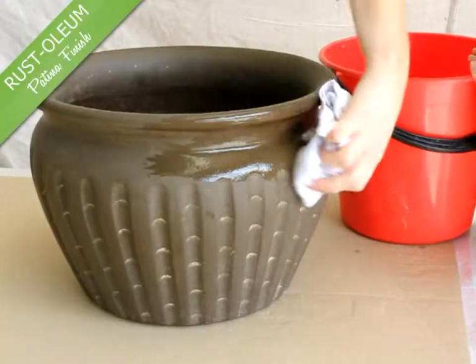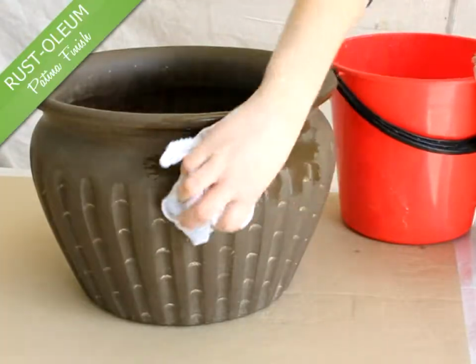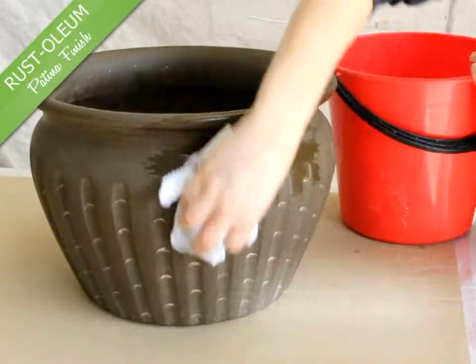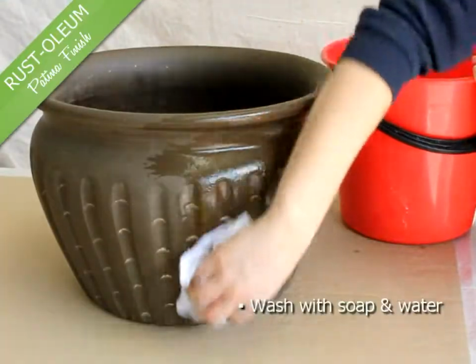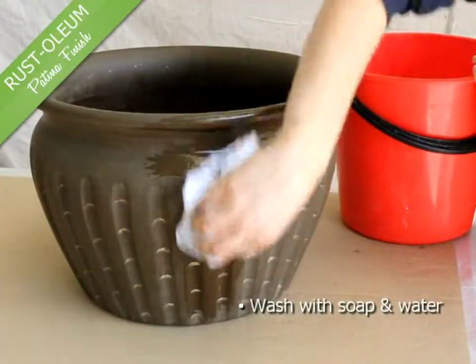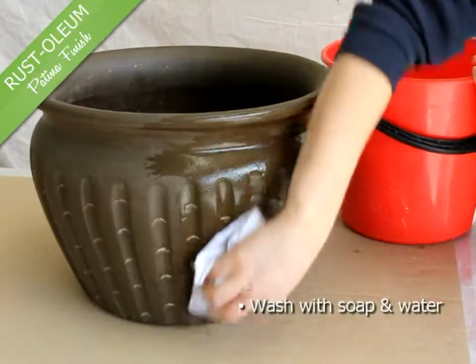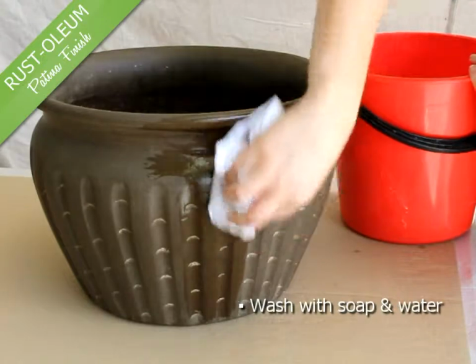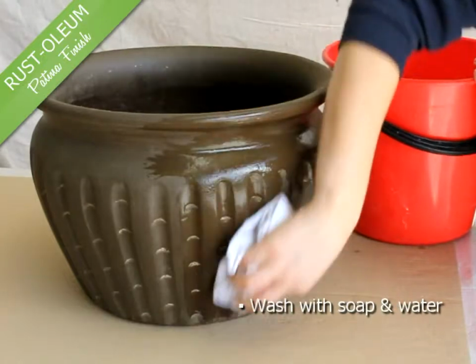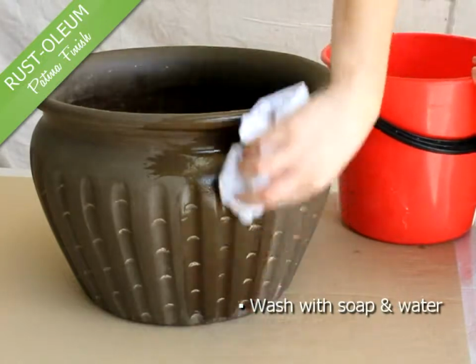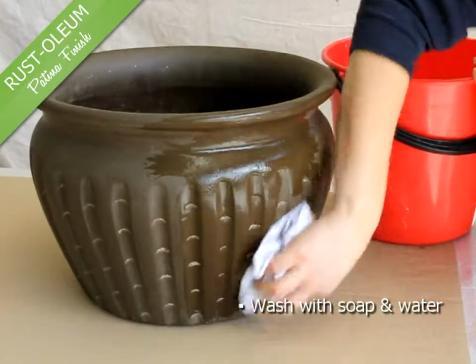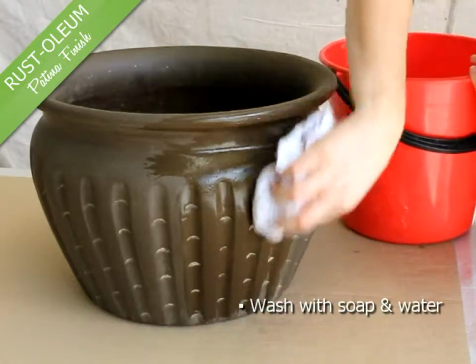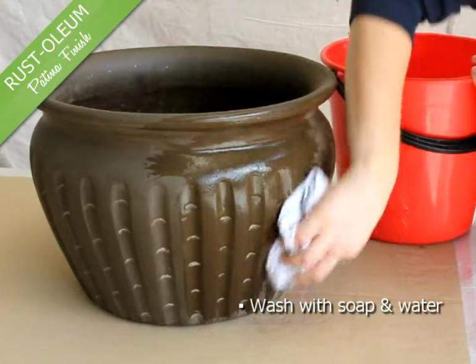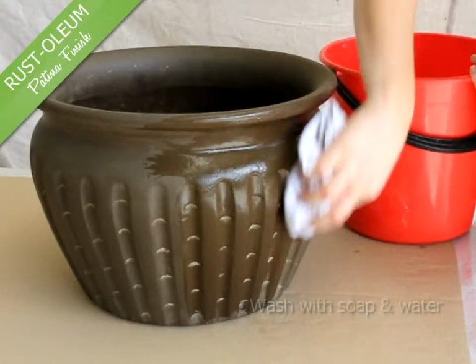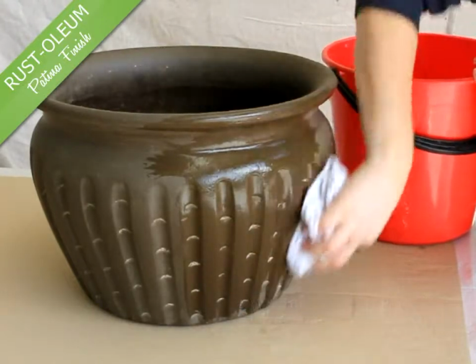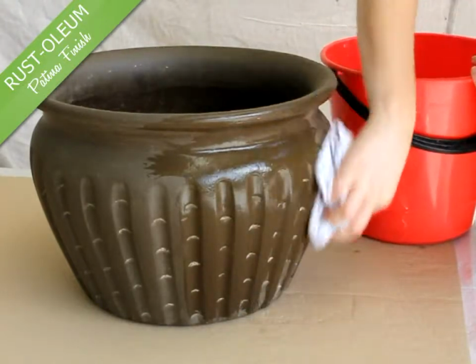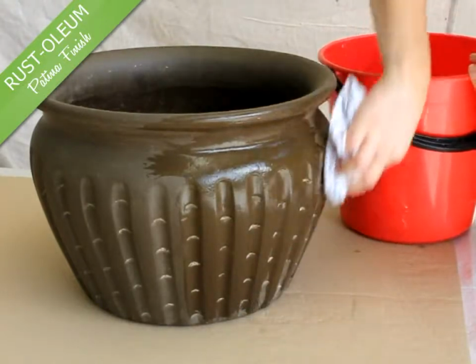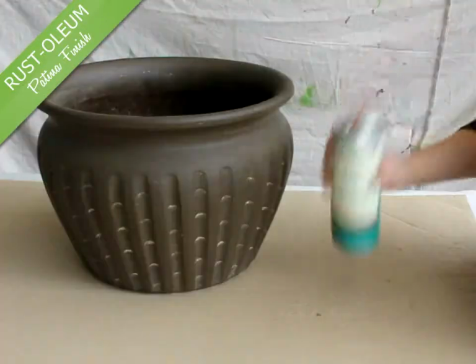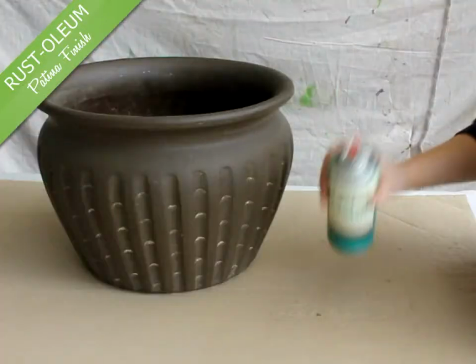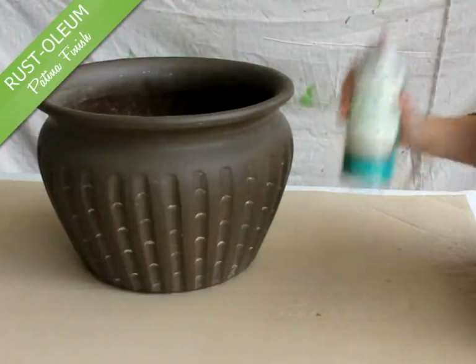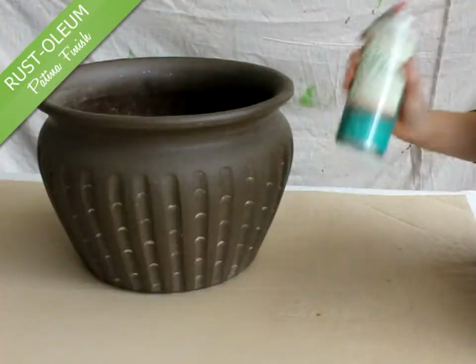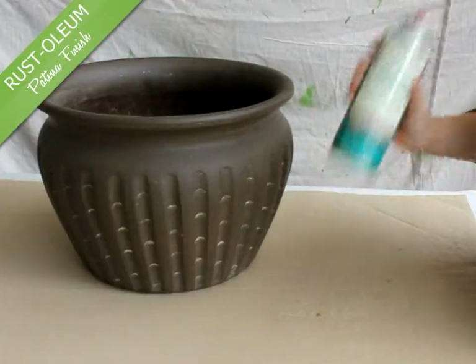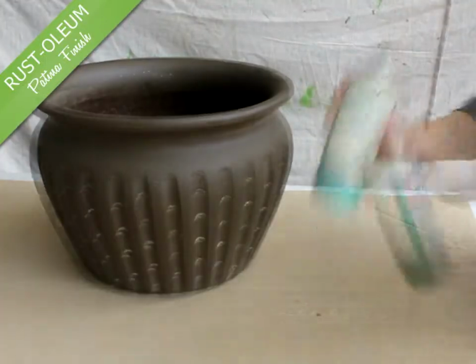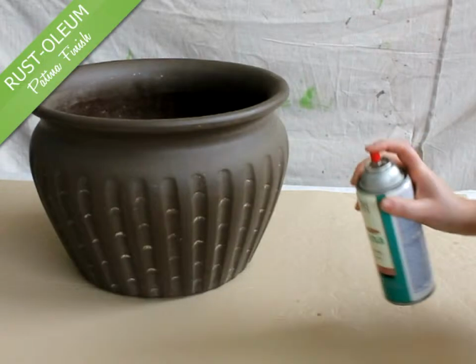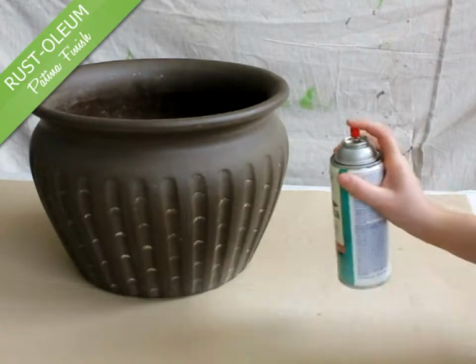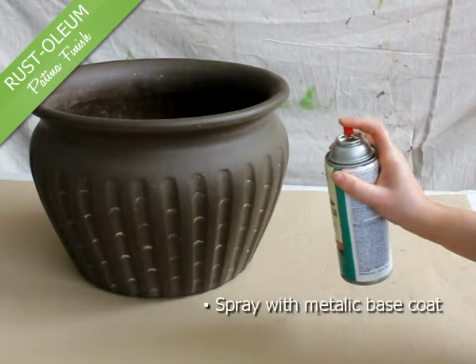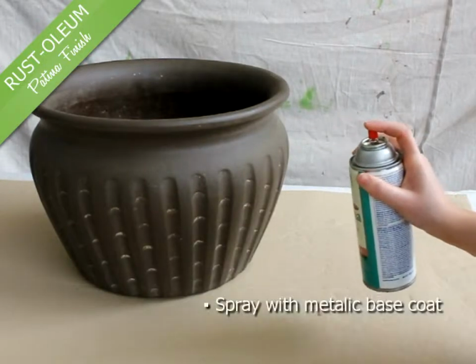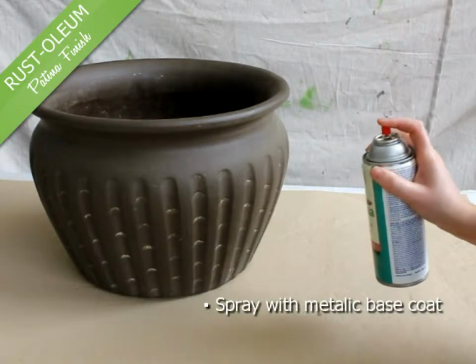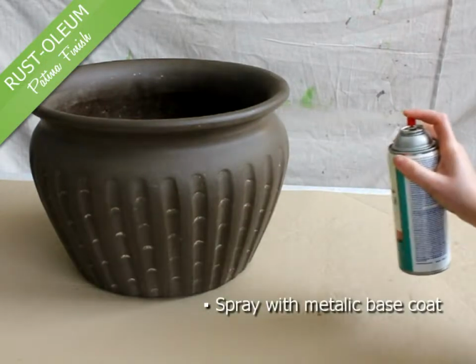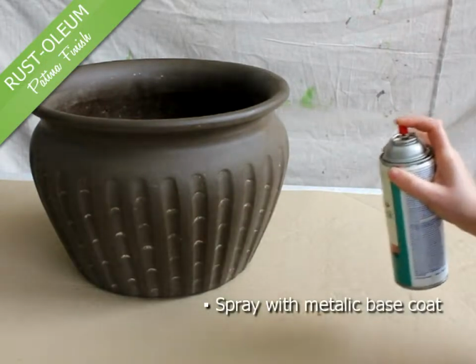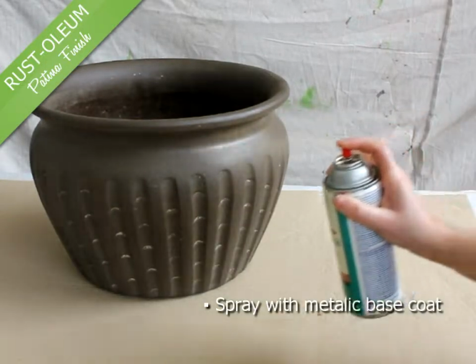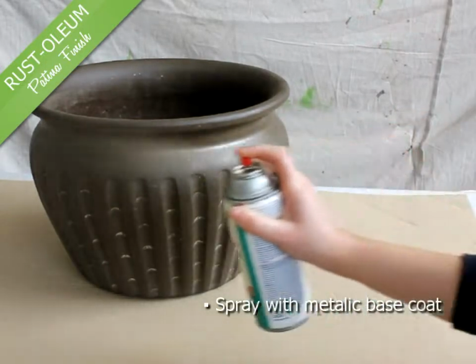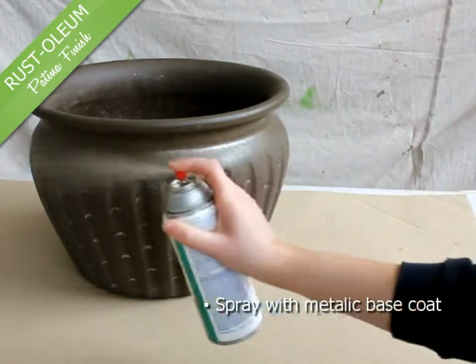Start by washing down the item with soap and water. Once dry, spray with the metallic base coat.